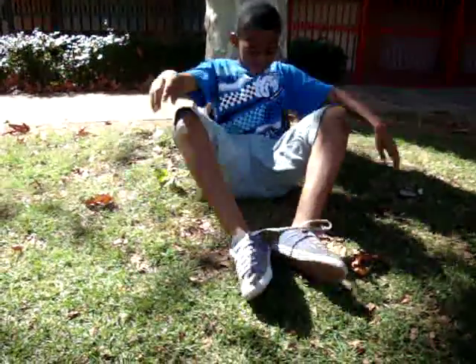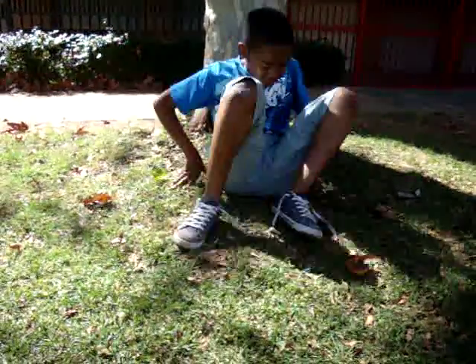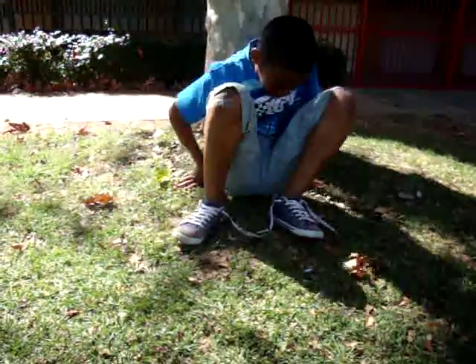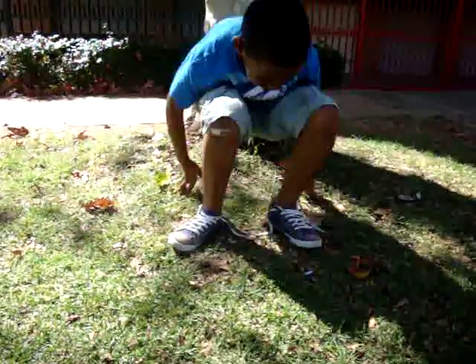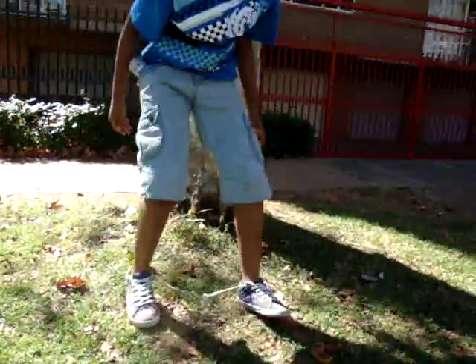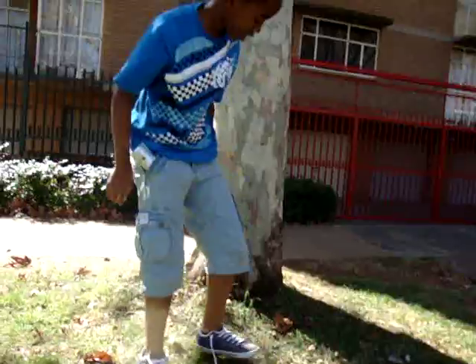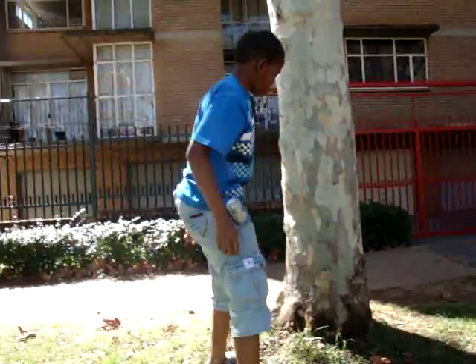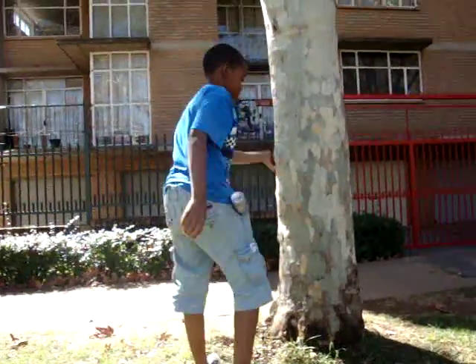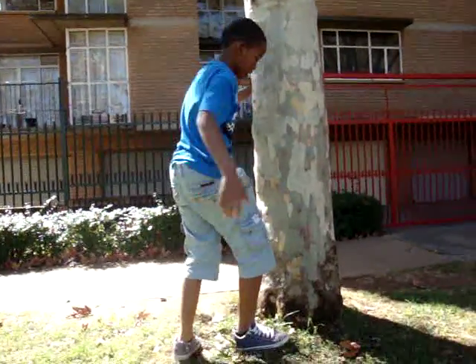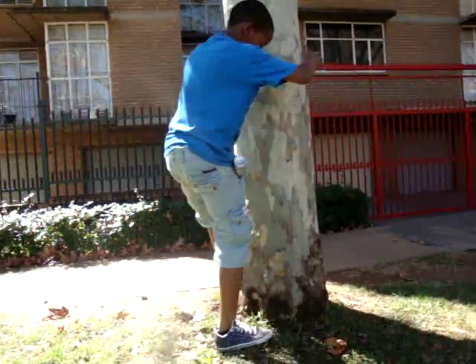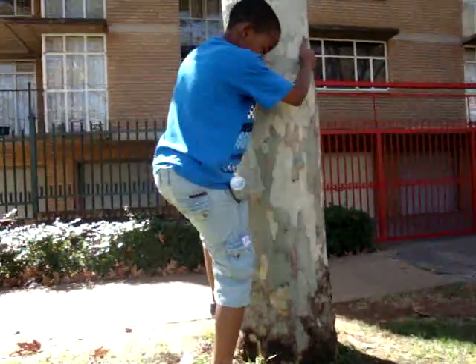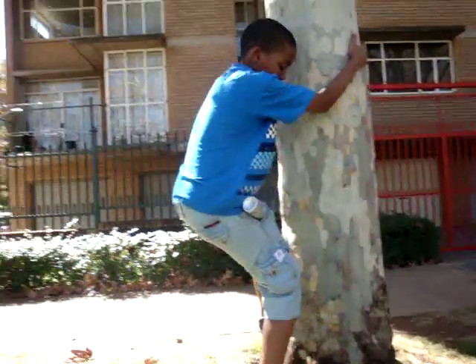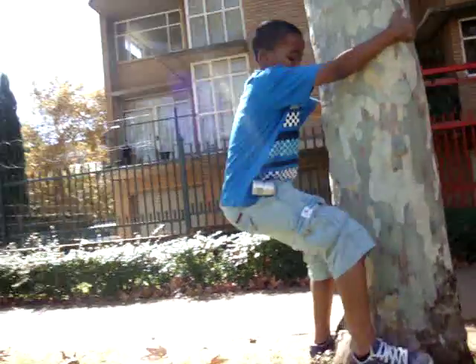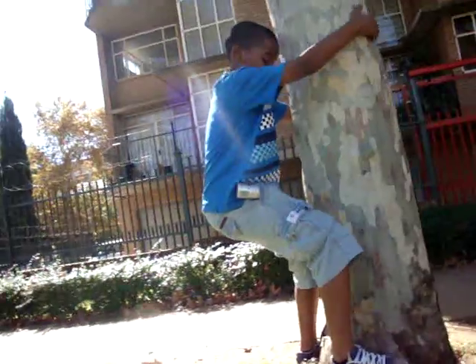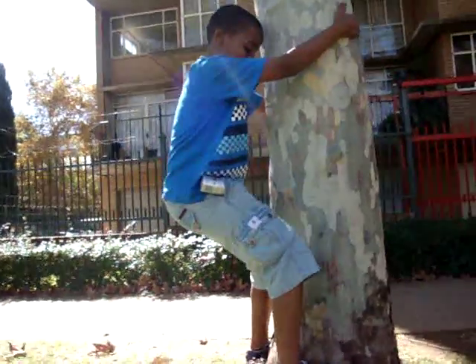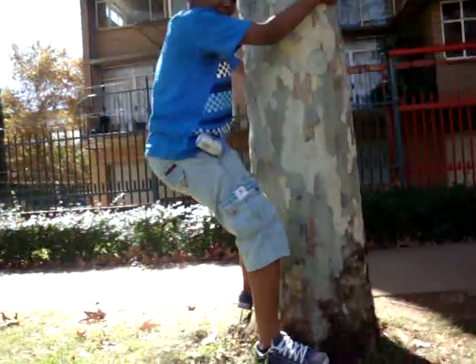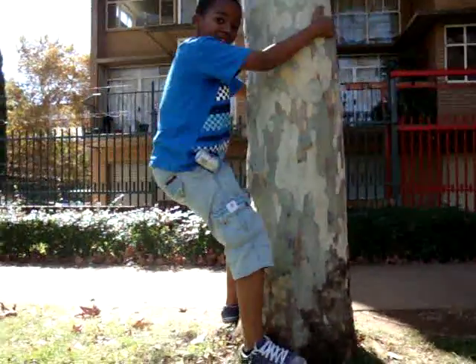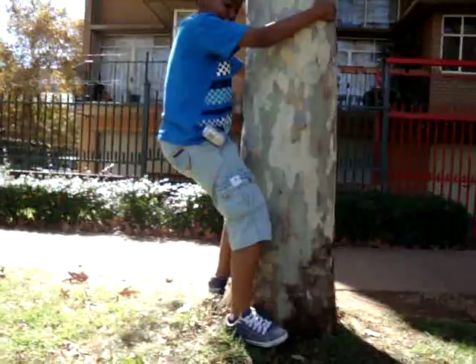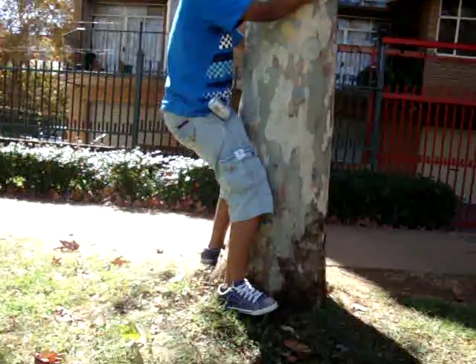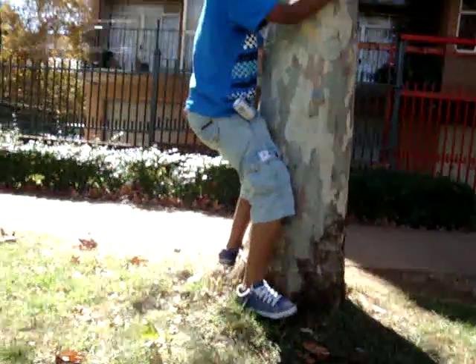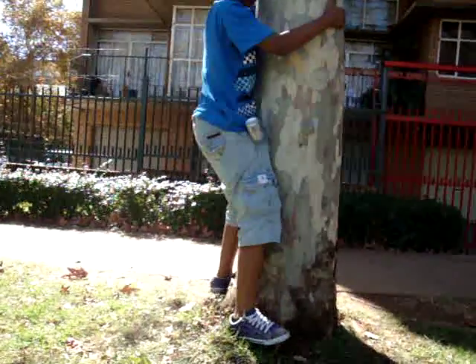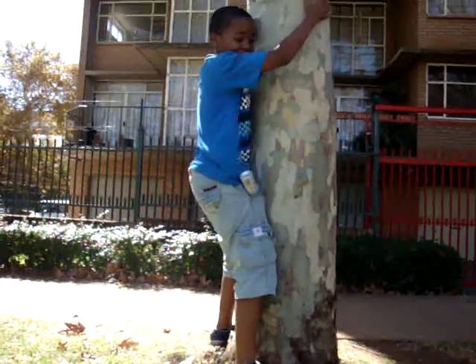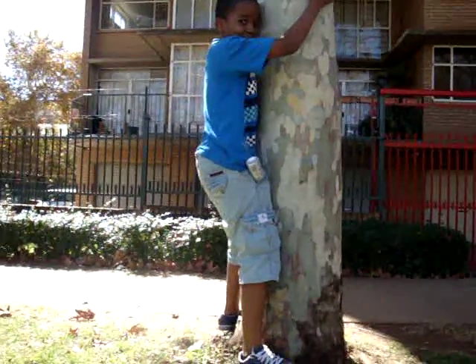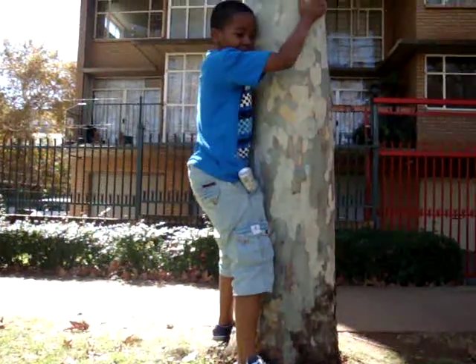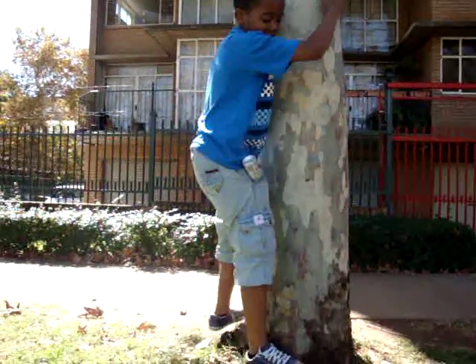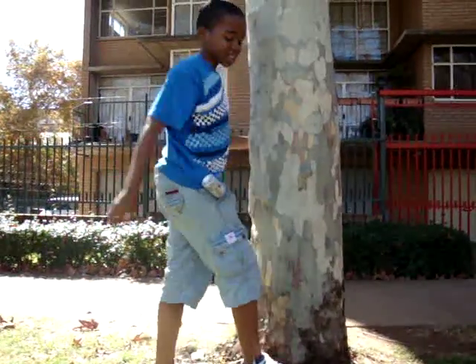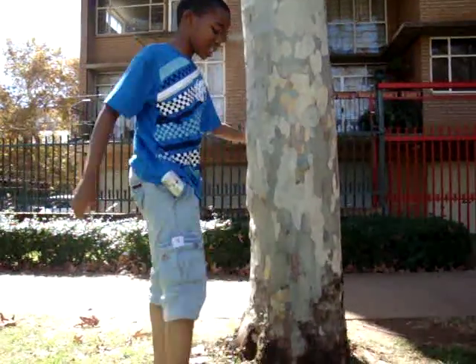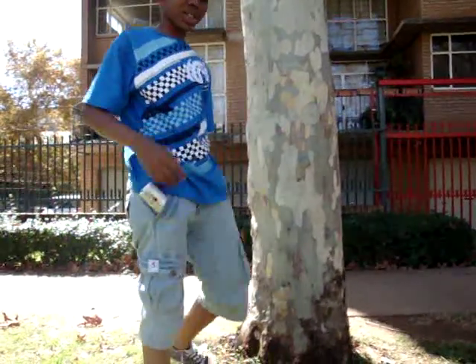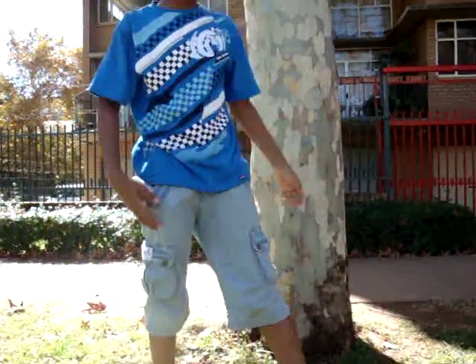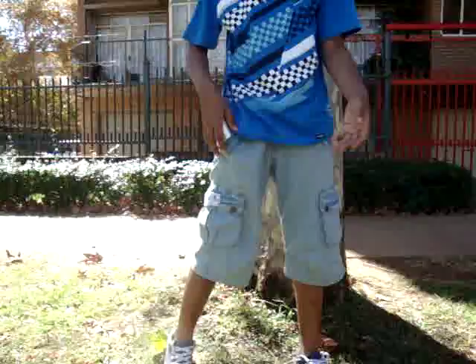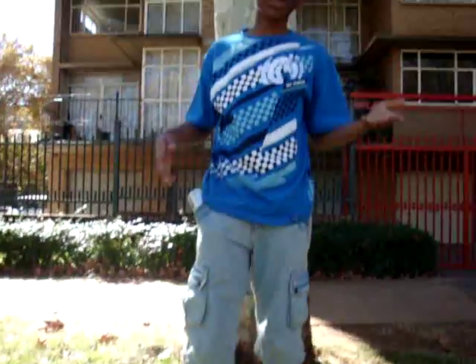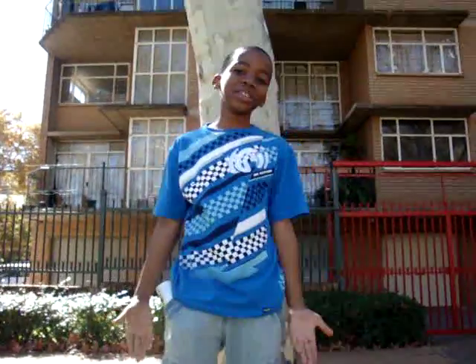Stand up, come to your tree, and clutch the tree like this. As you climb, you're going to push yourself up and stuff. This tree is kind of slippery, so I won't be able to climb it.